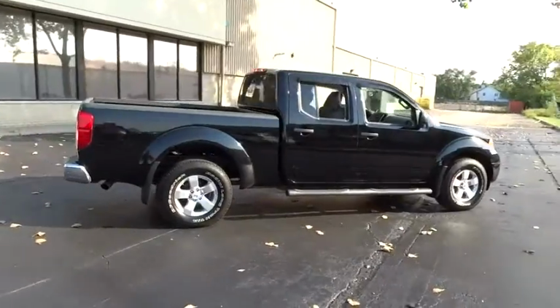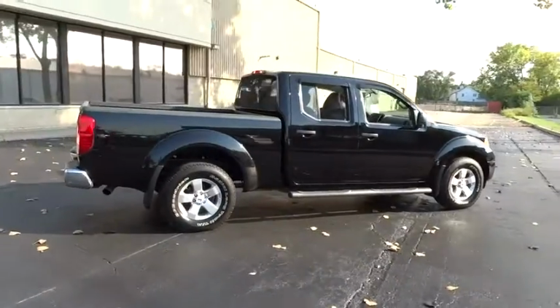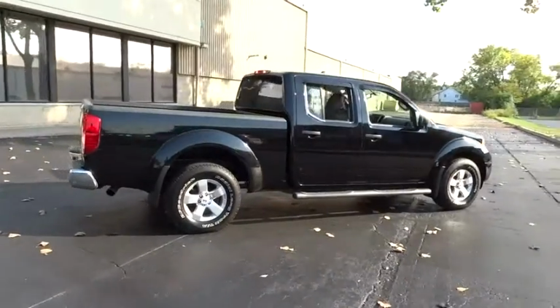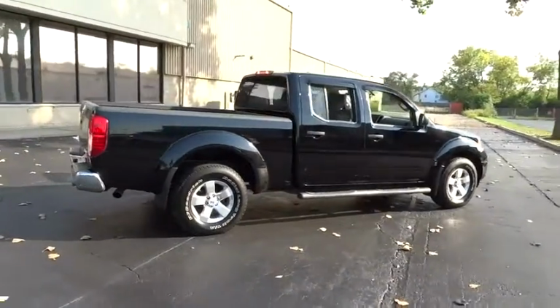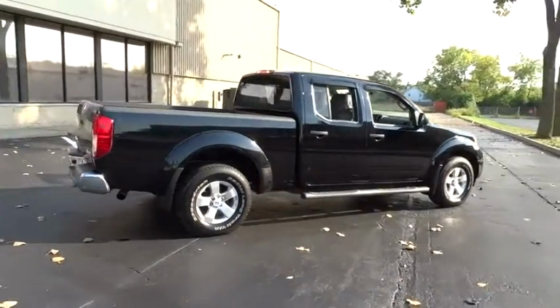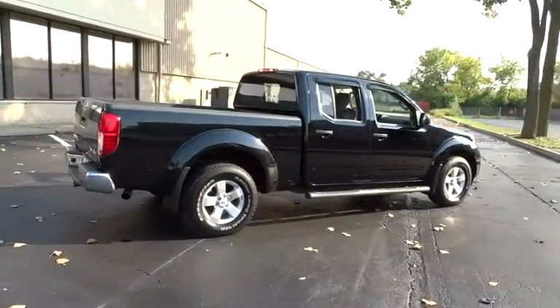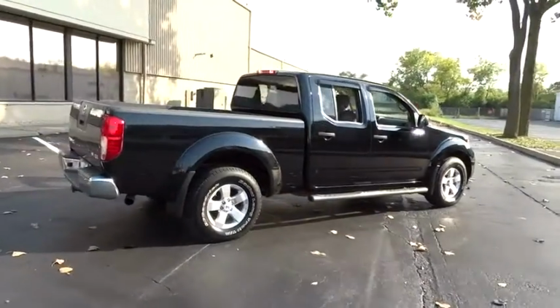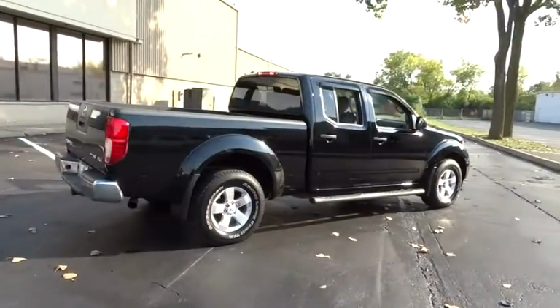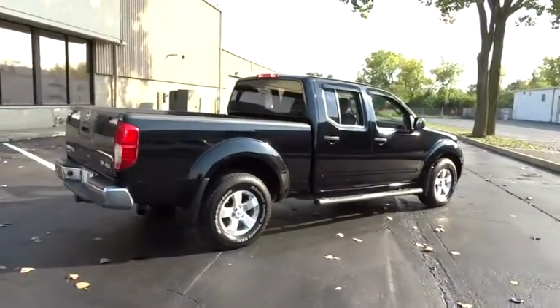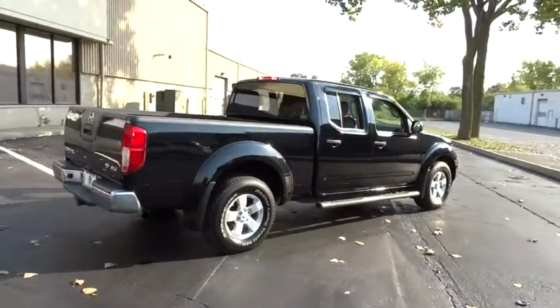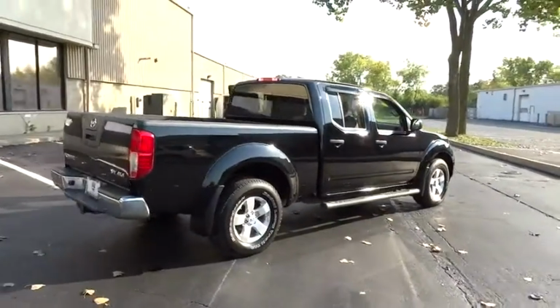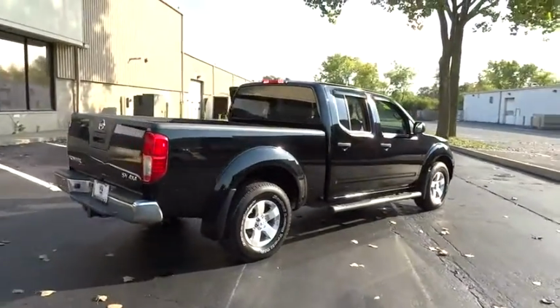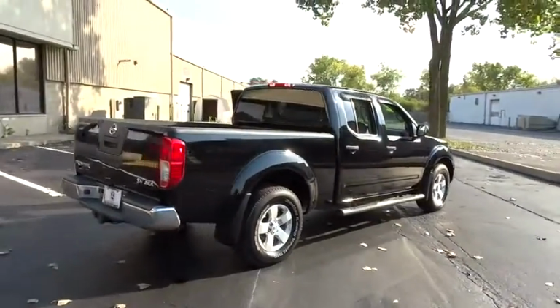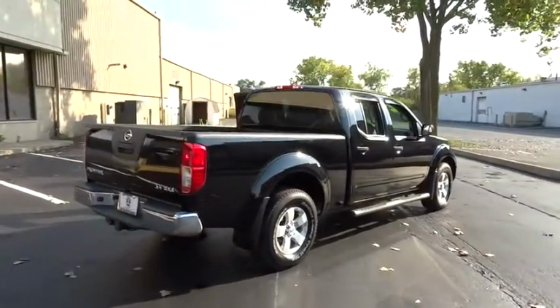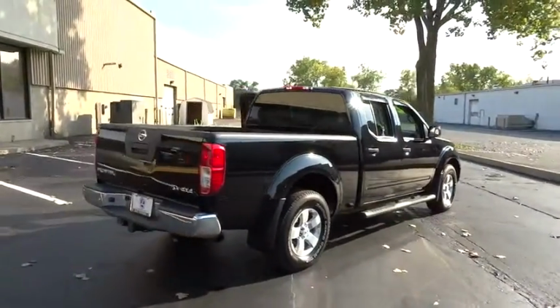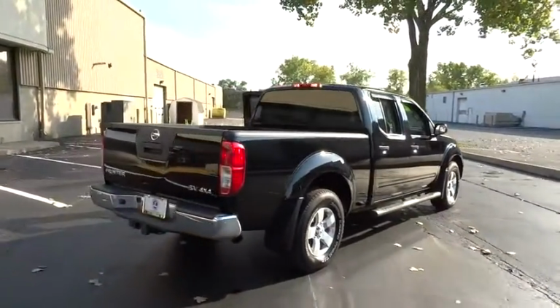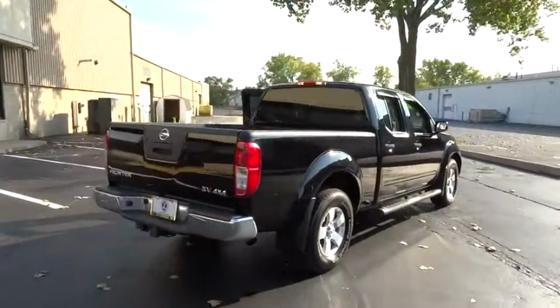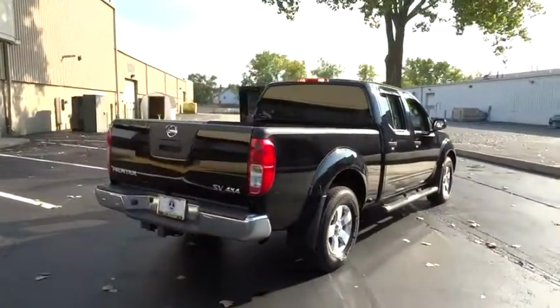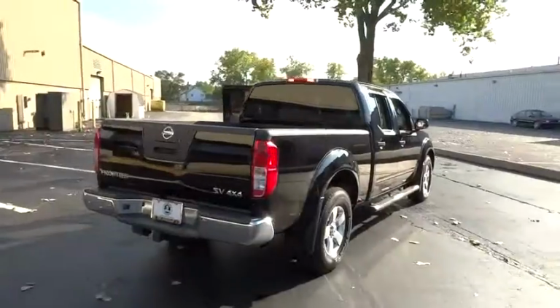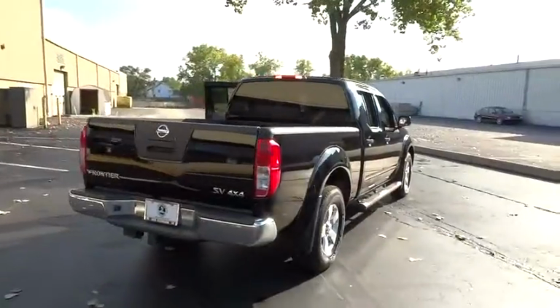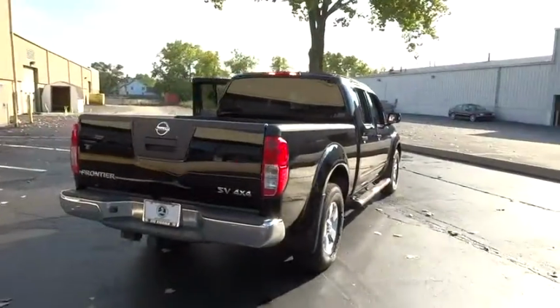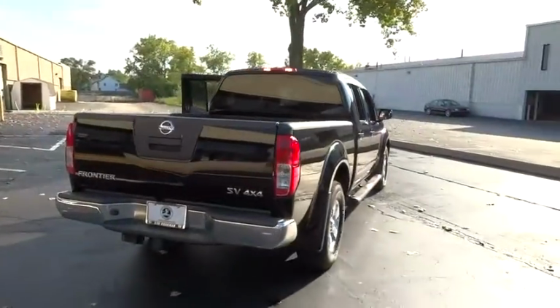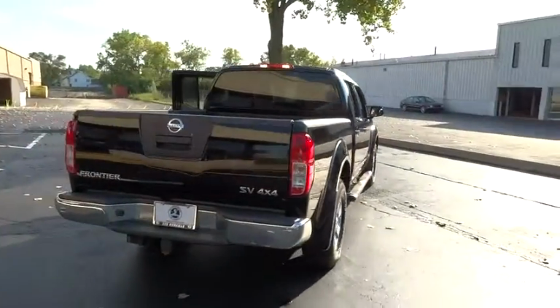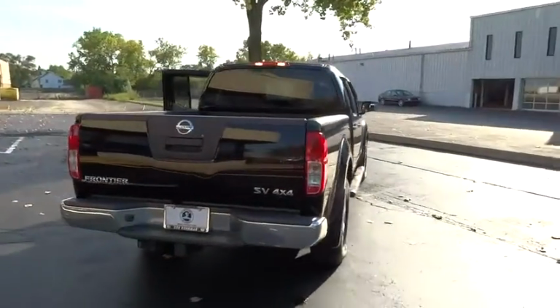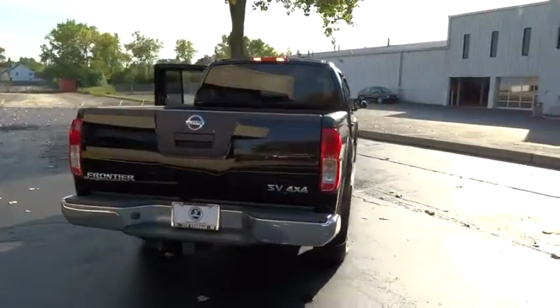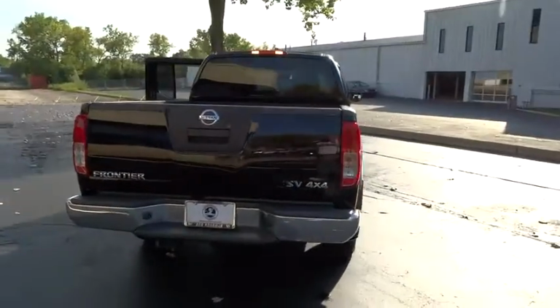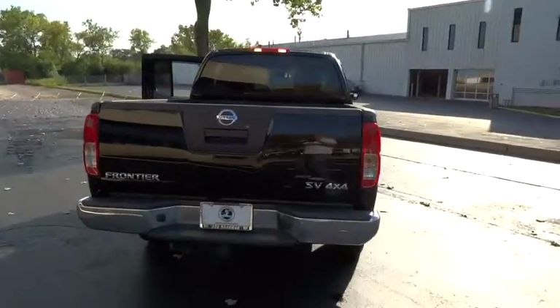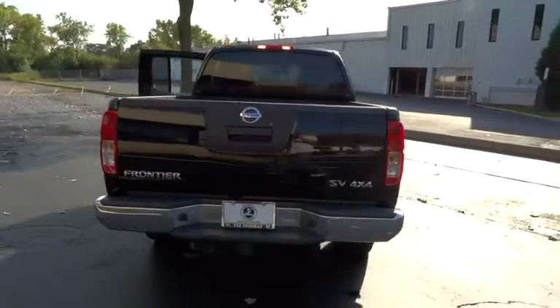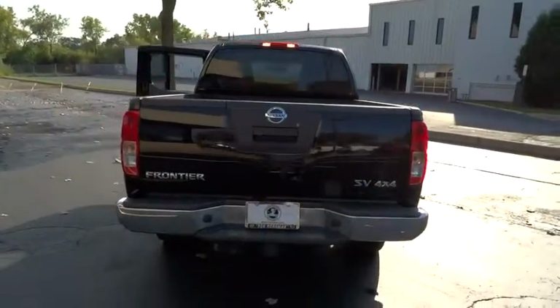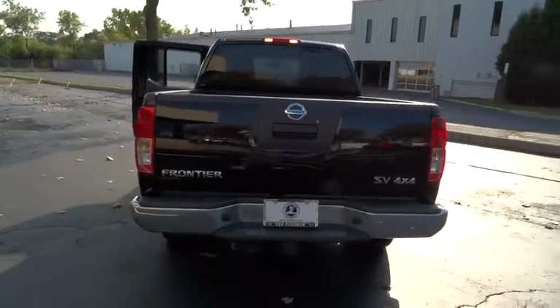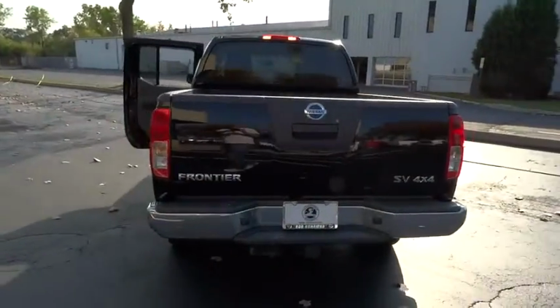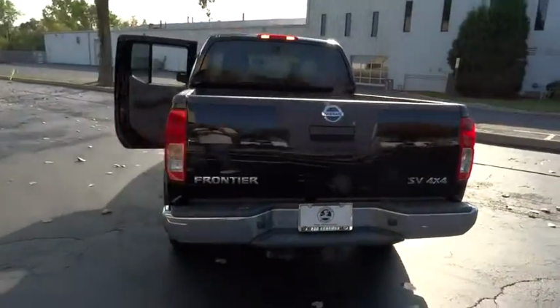The Frontier's interior comforts include cab versatility, under-seat storage, and seating for five, and is priced below $20,000.